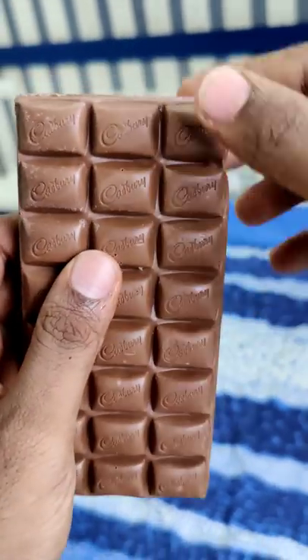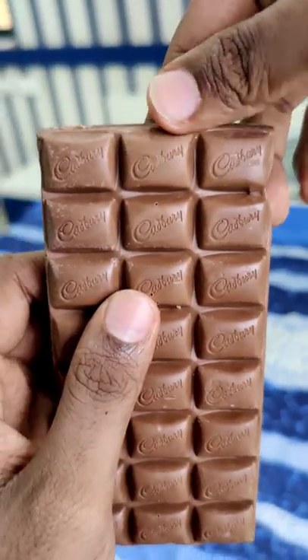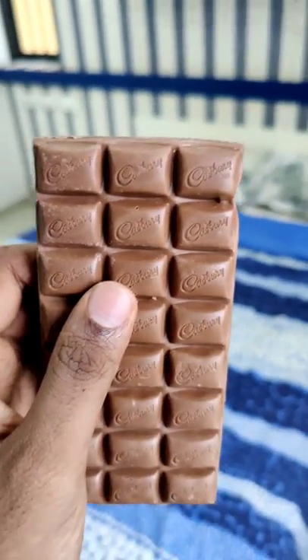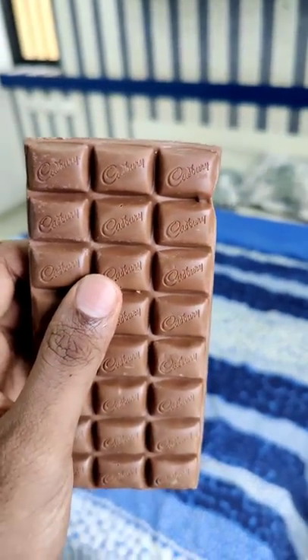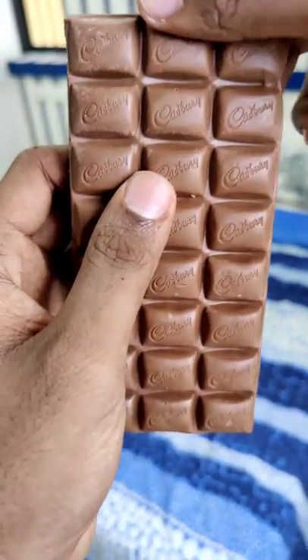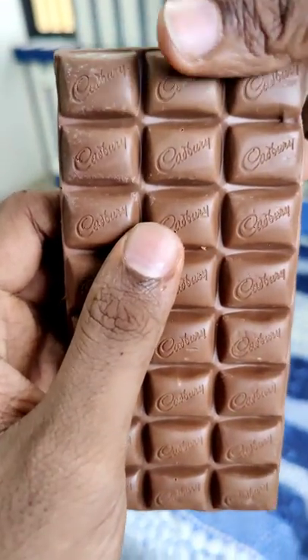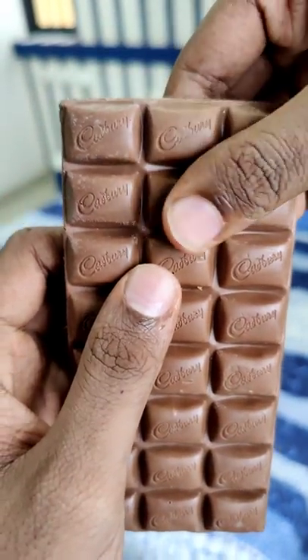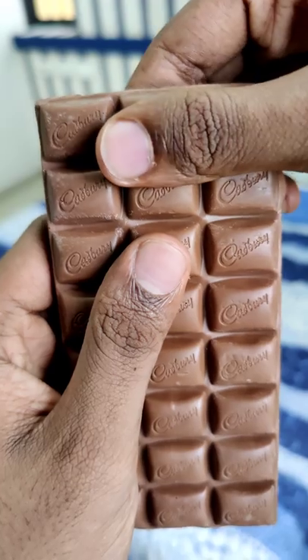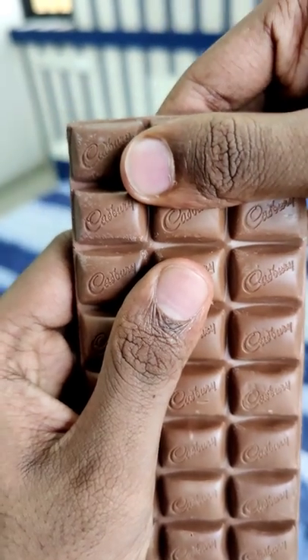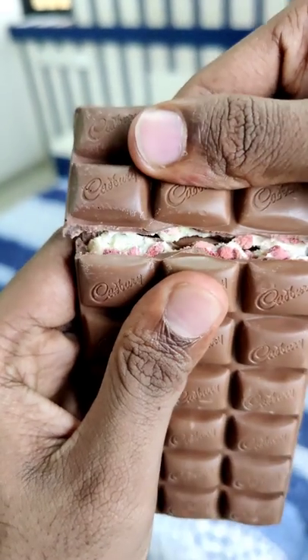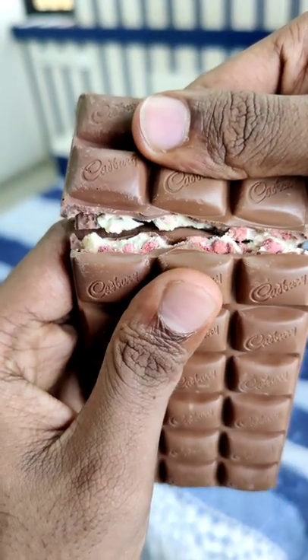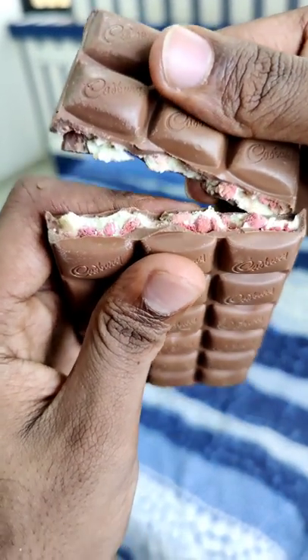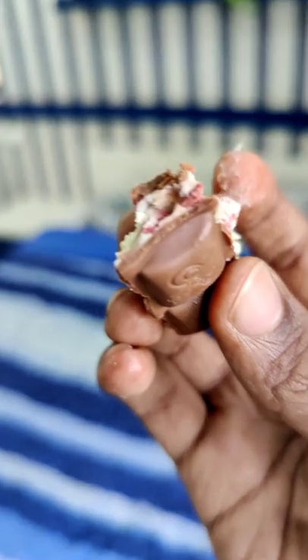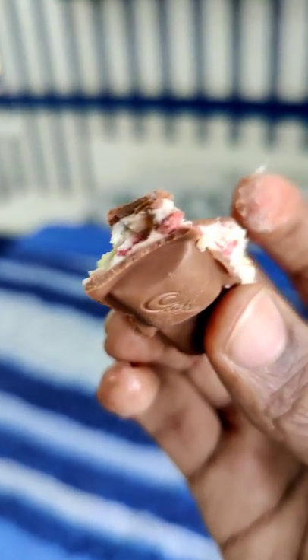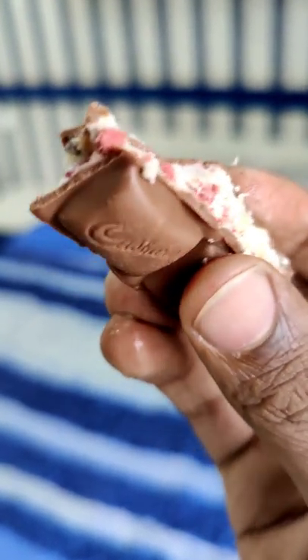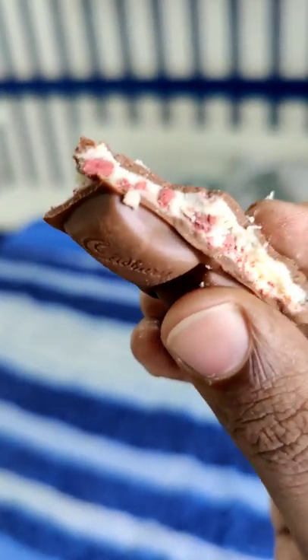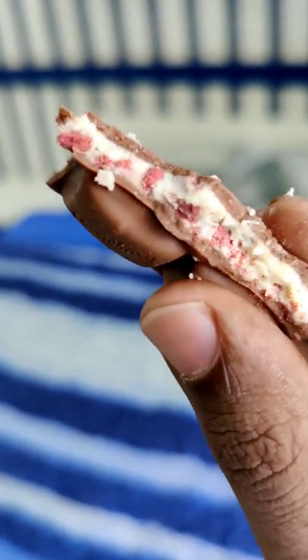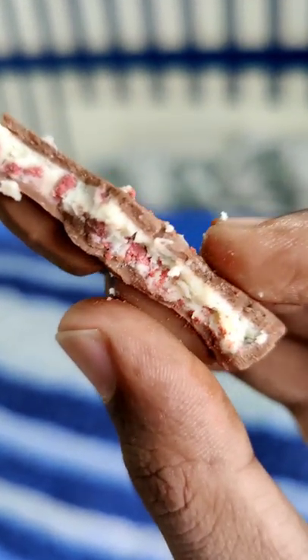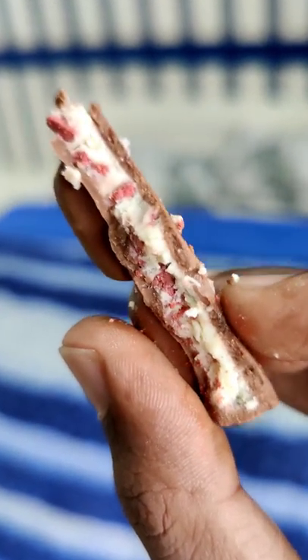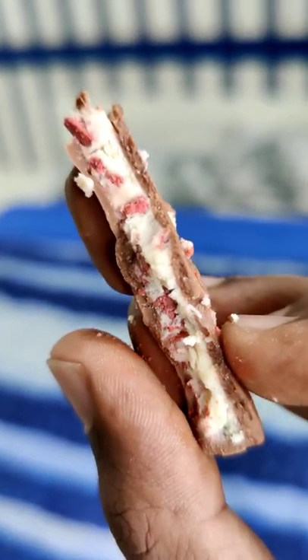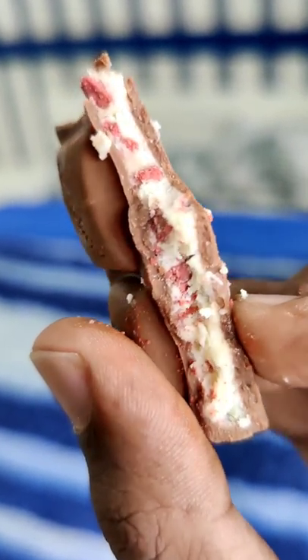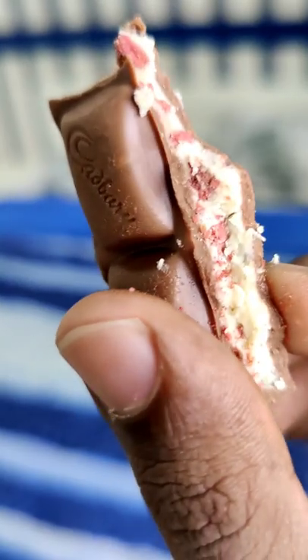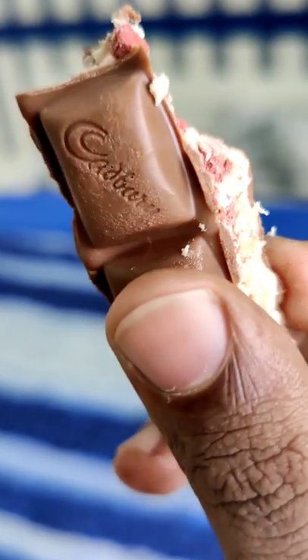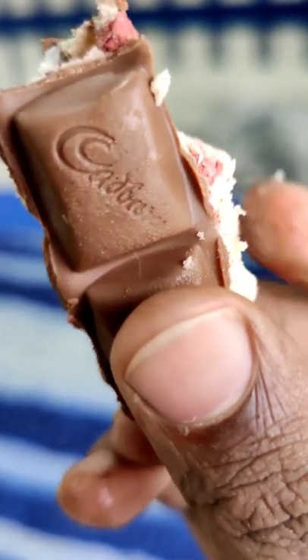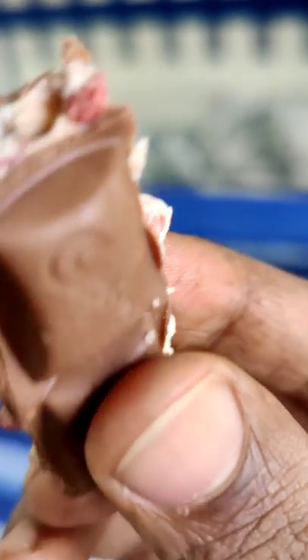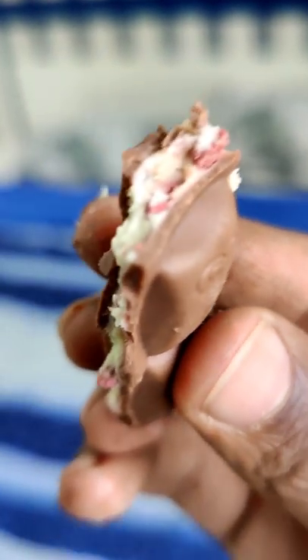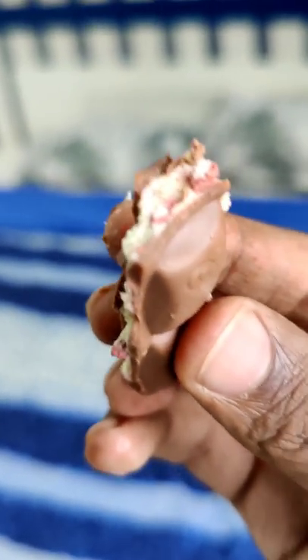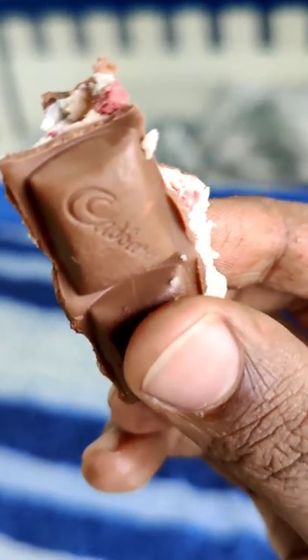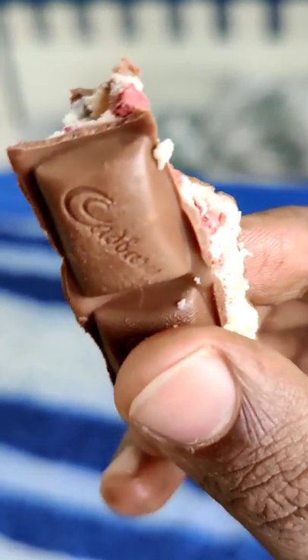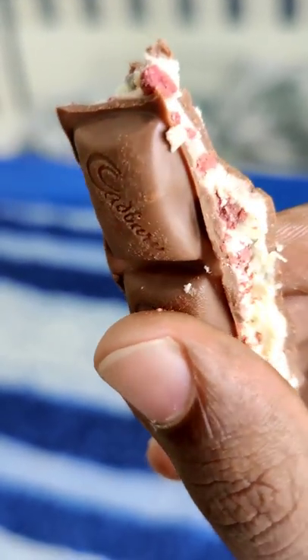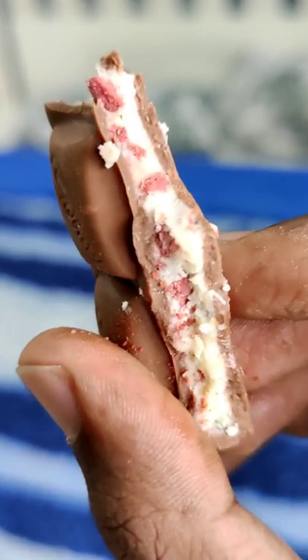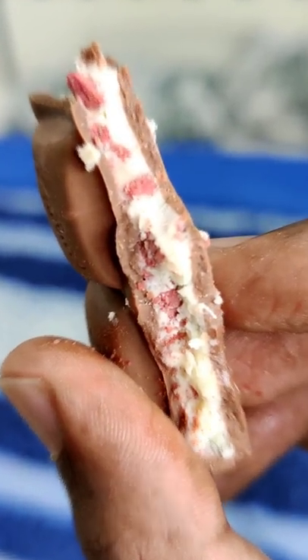It's a normal milk chocolate with a very simple look. There's a very clear difference. It has a very creamy red velvet filling.